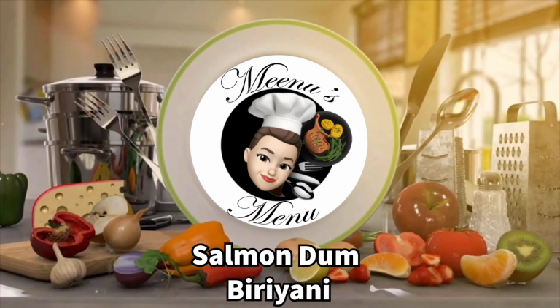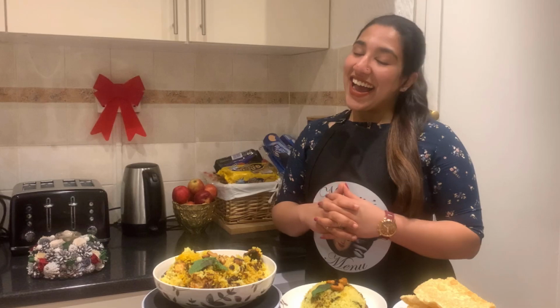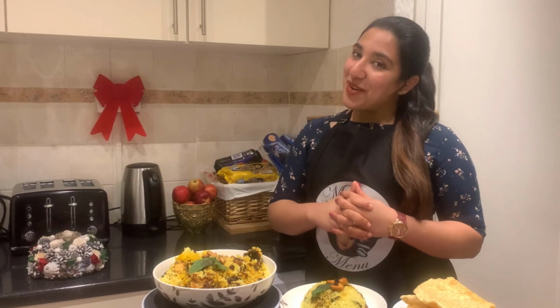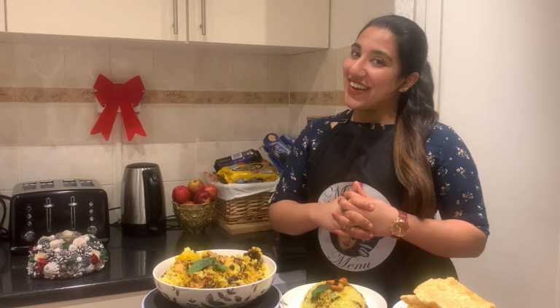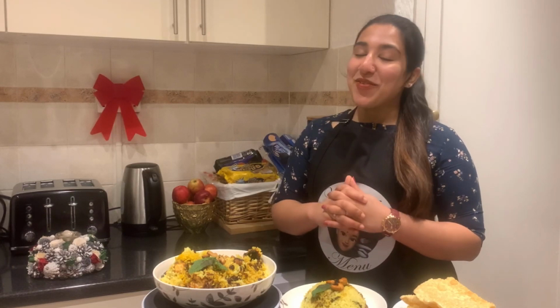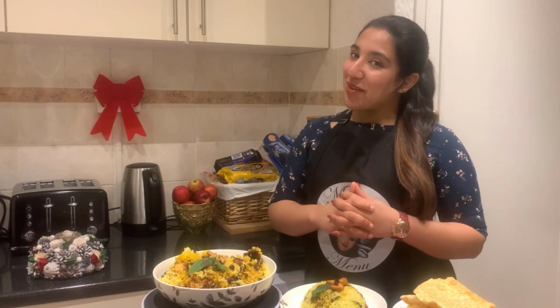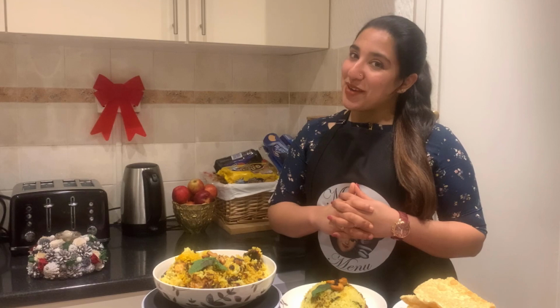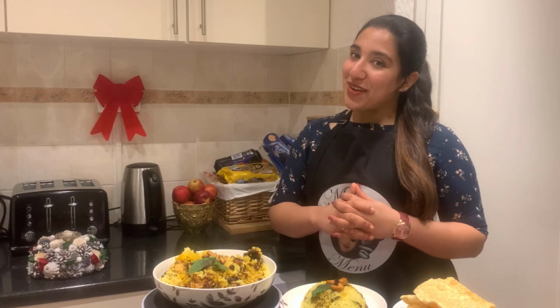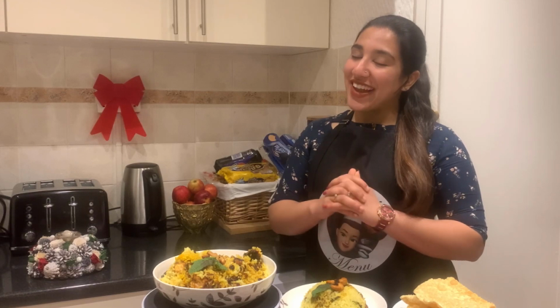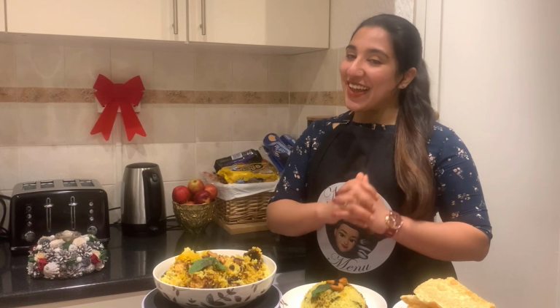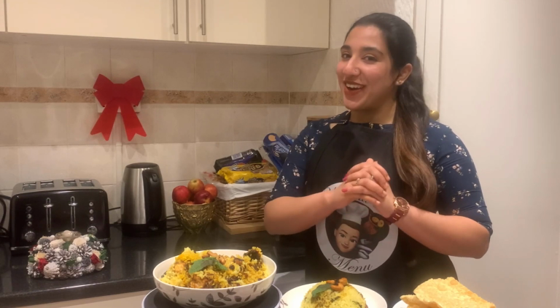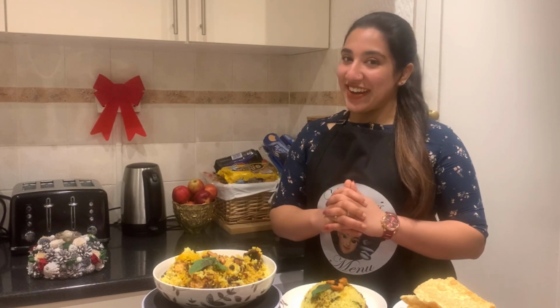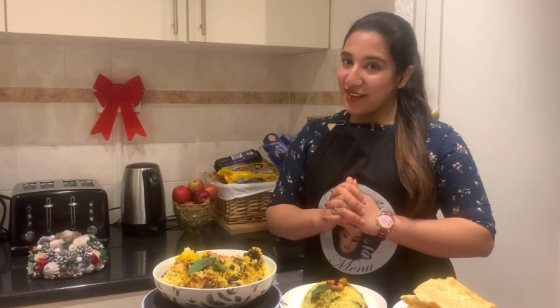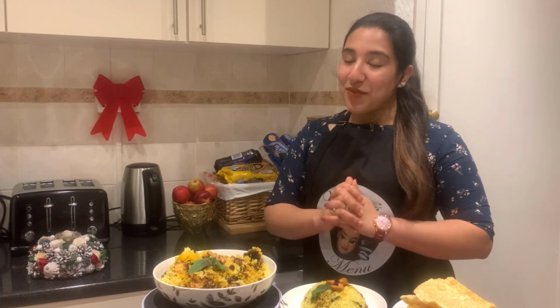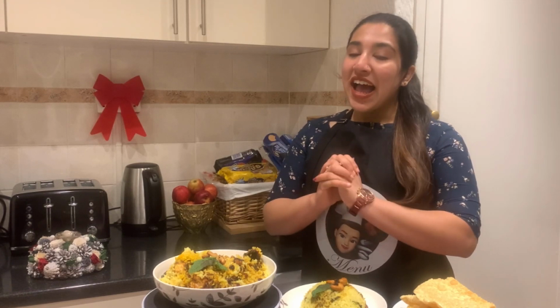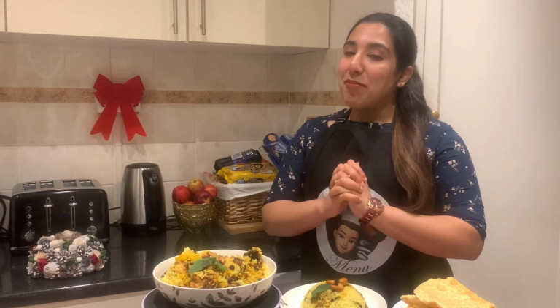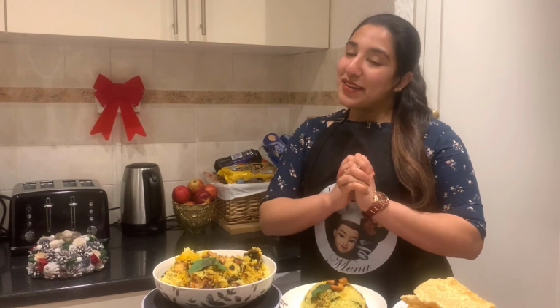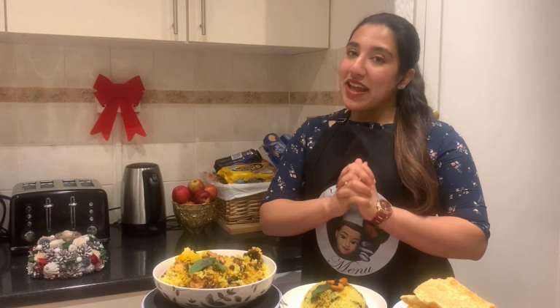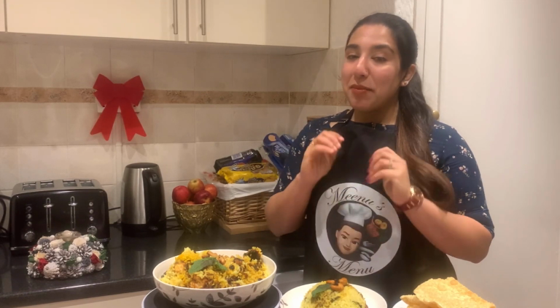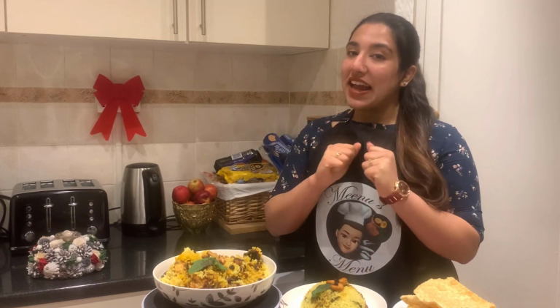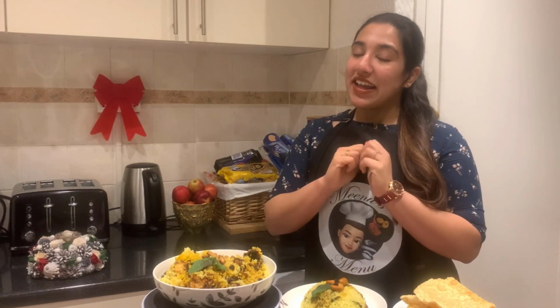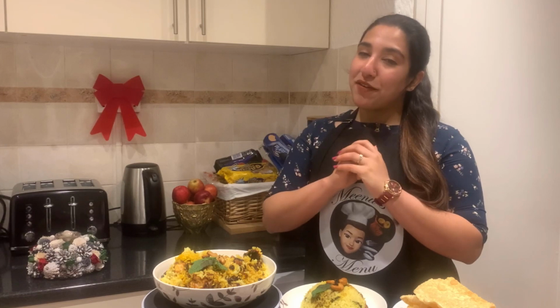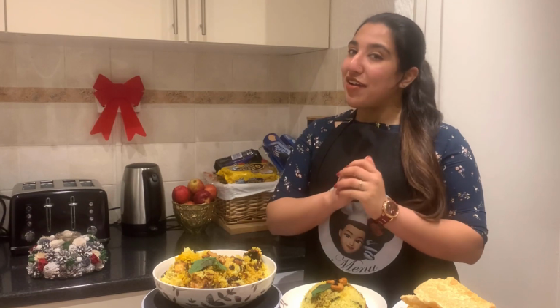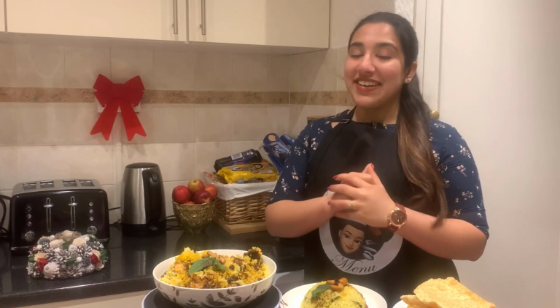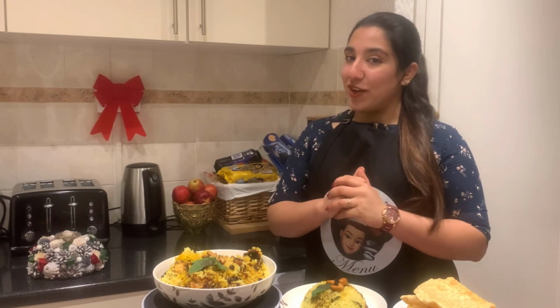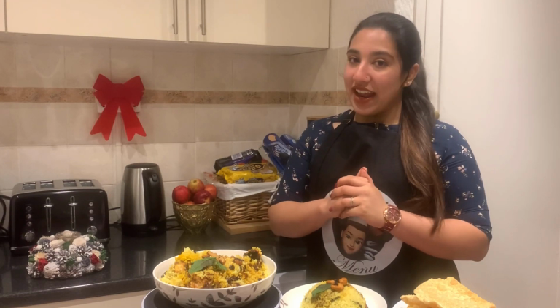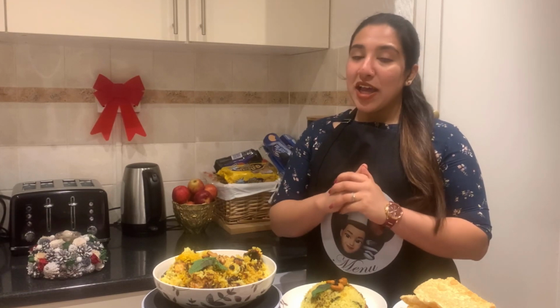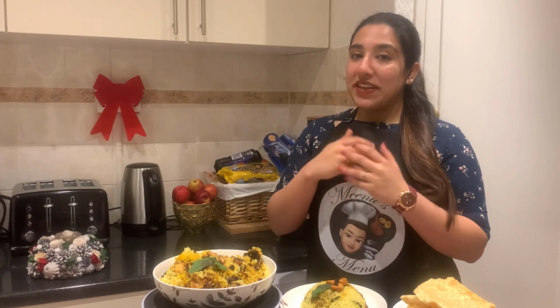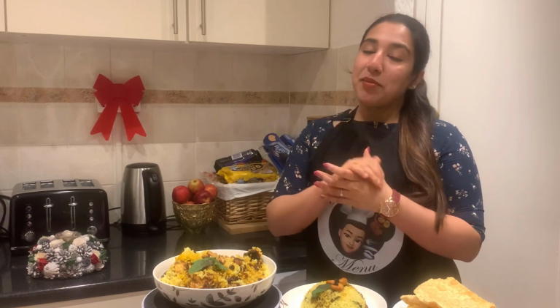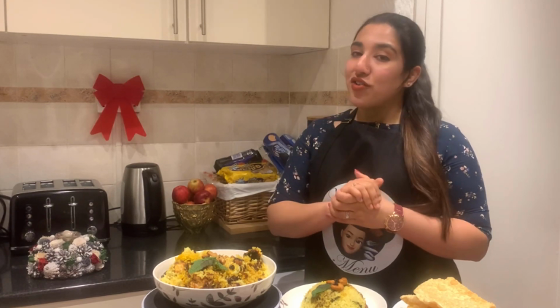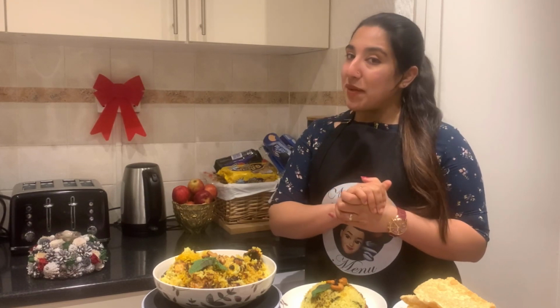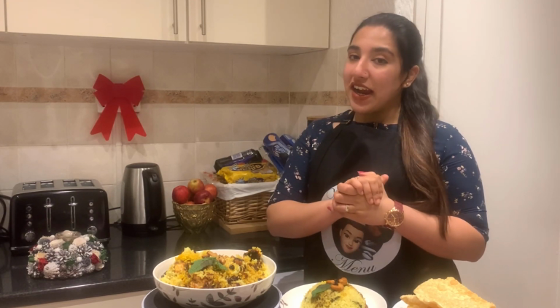Hi everyone! Welcome to Milo's Menu. I'm going to show you everything. I'm going to give you a favorite dish from Malayal. It's always a very familiar dish.